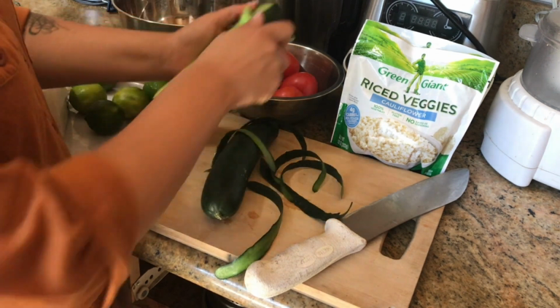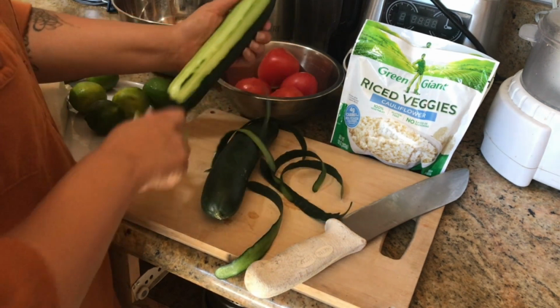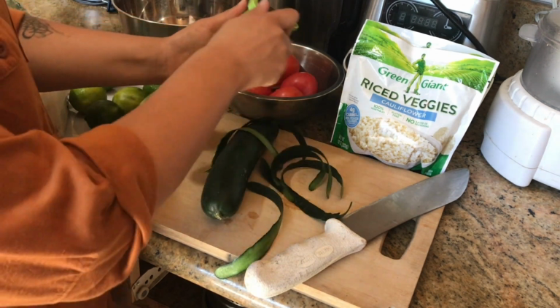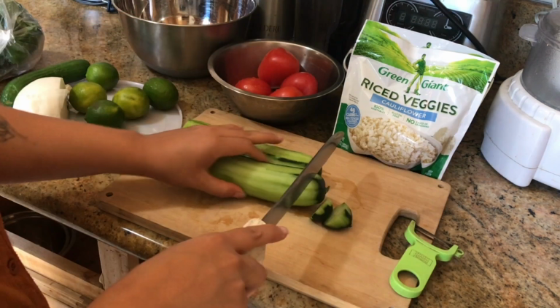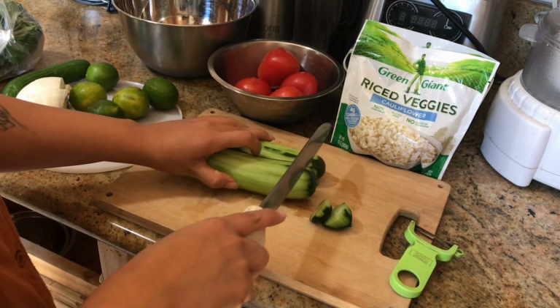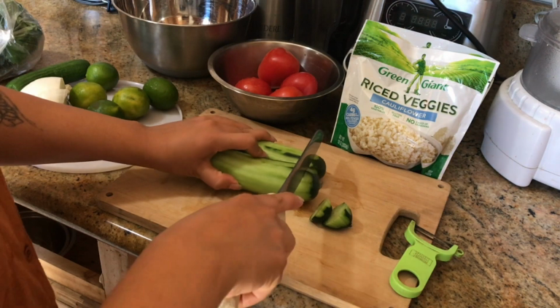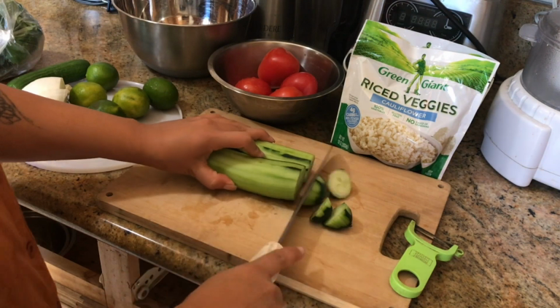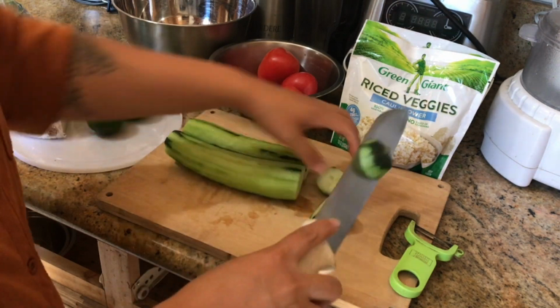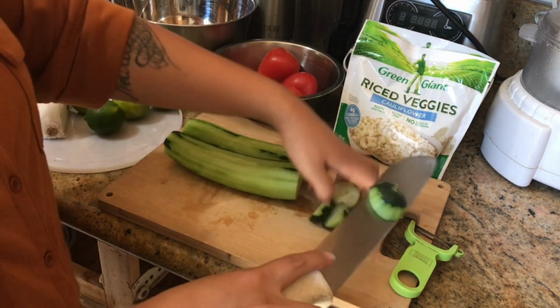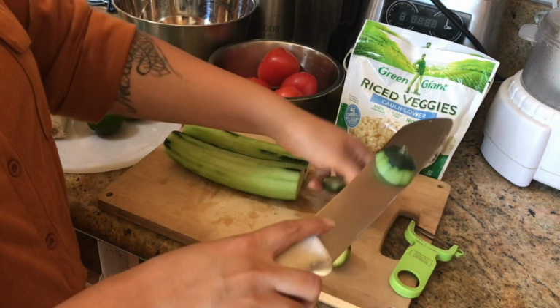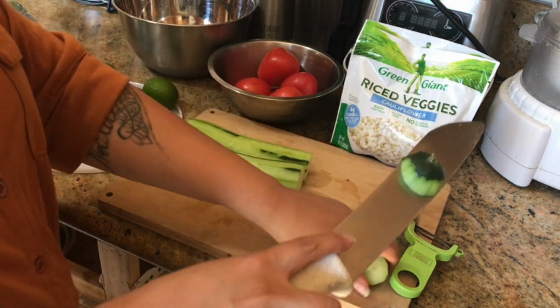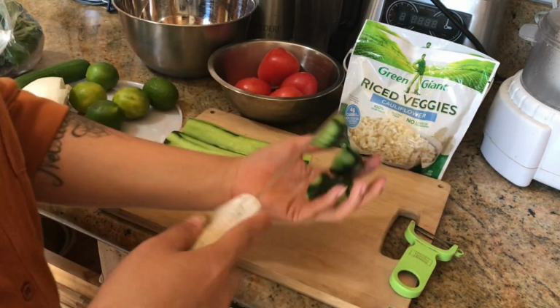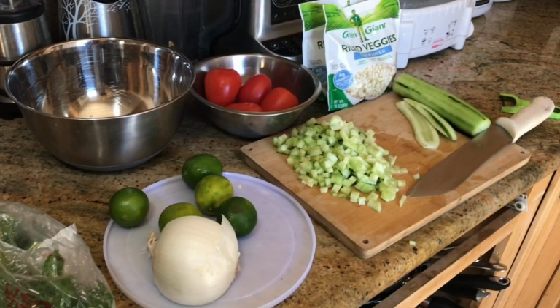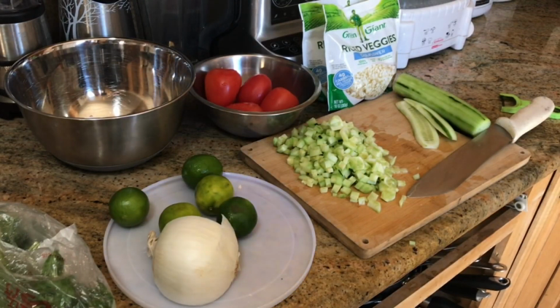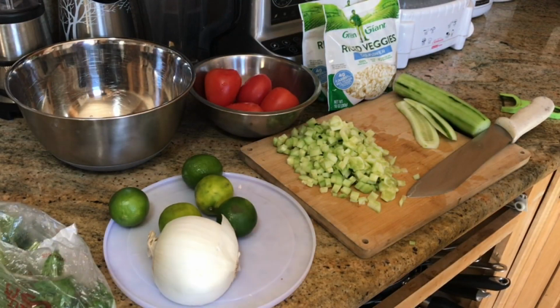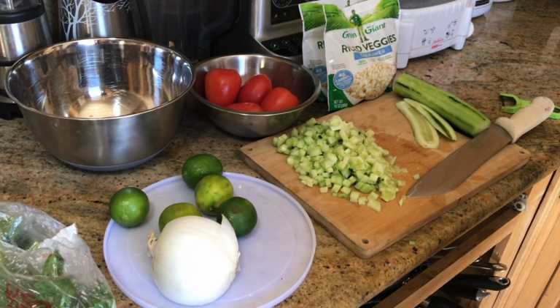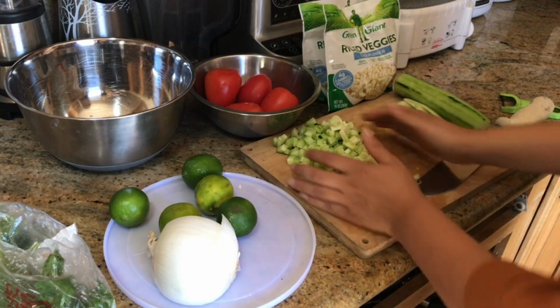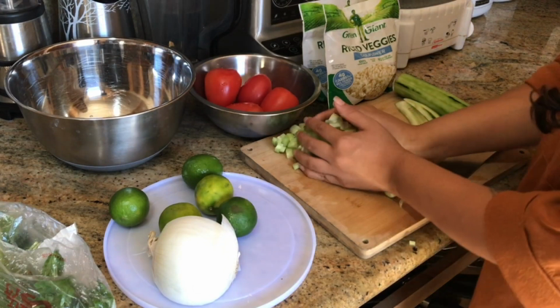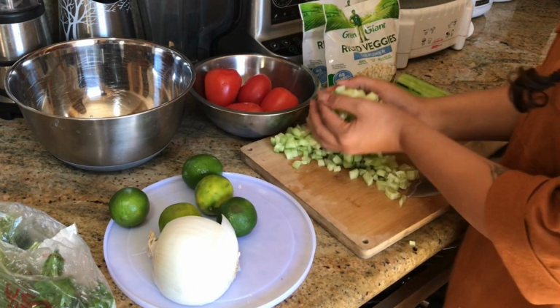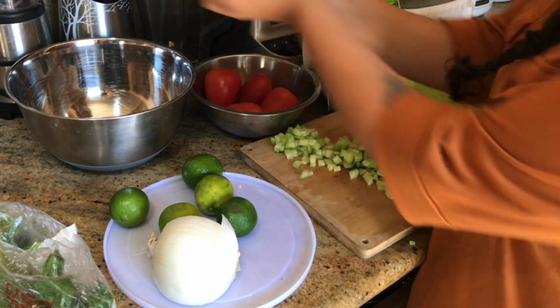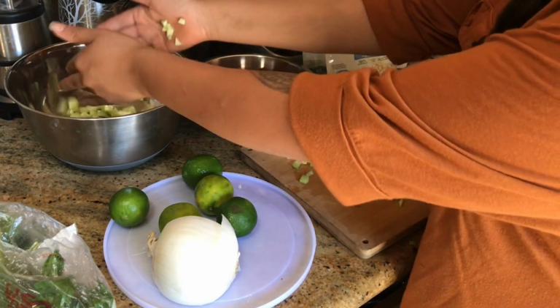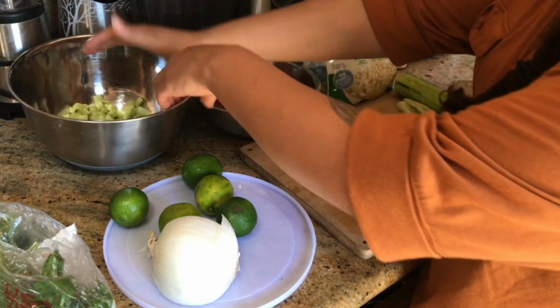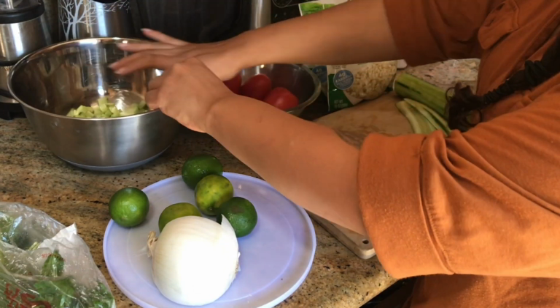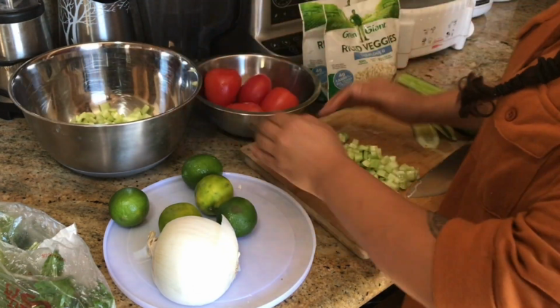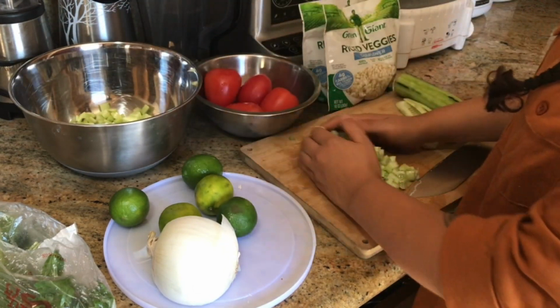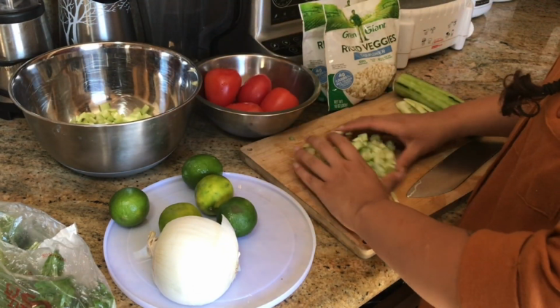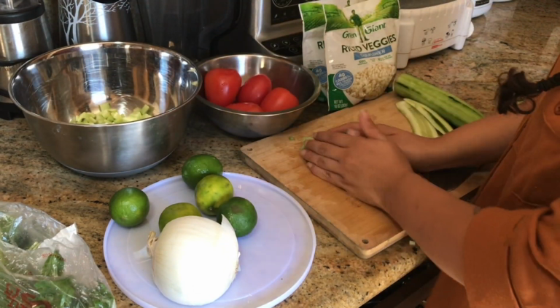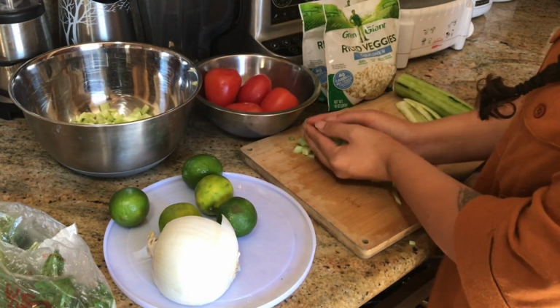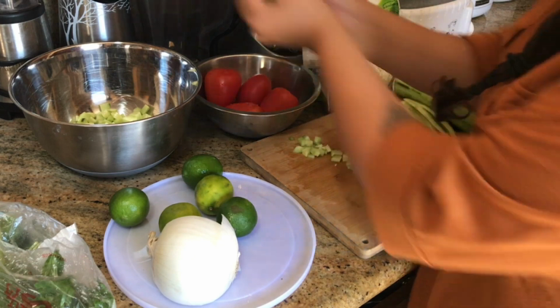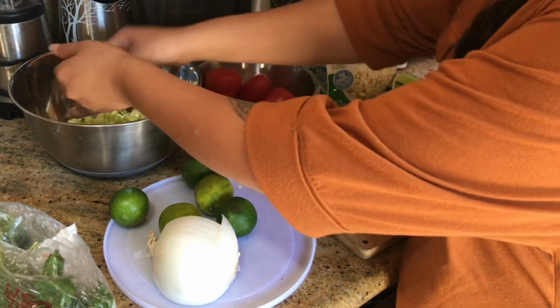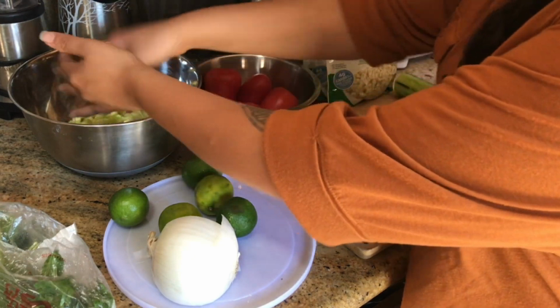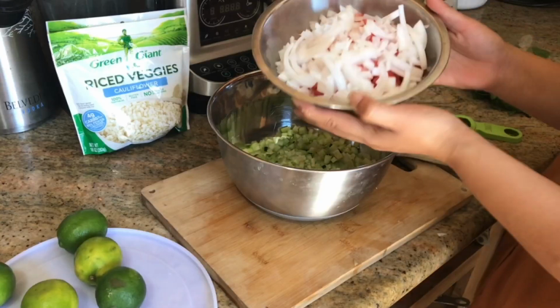I started off by peeling my cucumbers and small dicing them. Once I cut my cucumbers I added them to my preferred bowl, and I'm going to do that to the rest of the cucumbers.